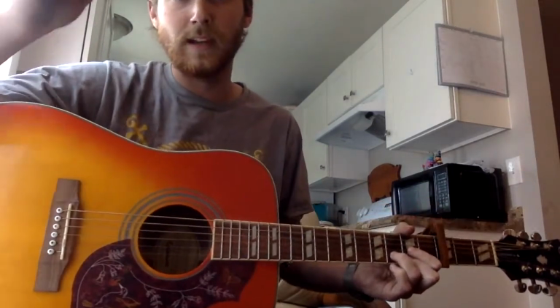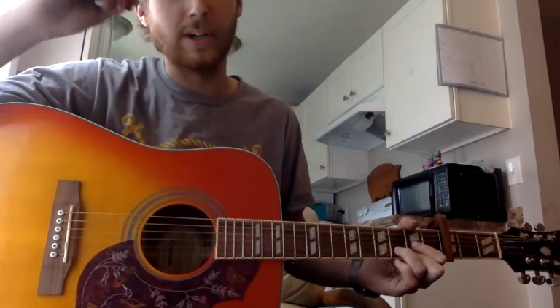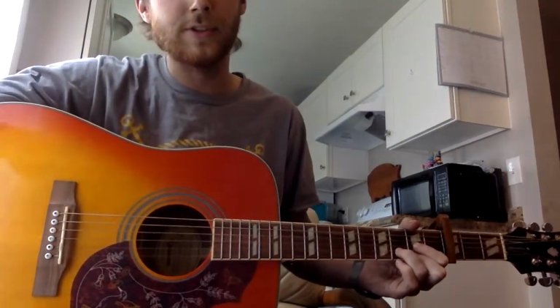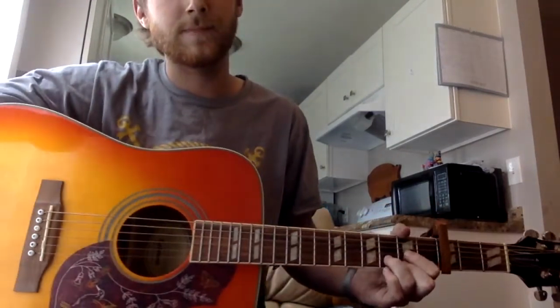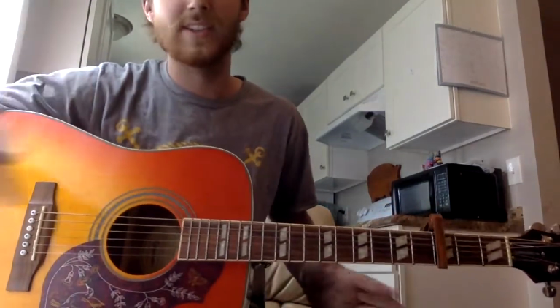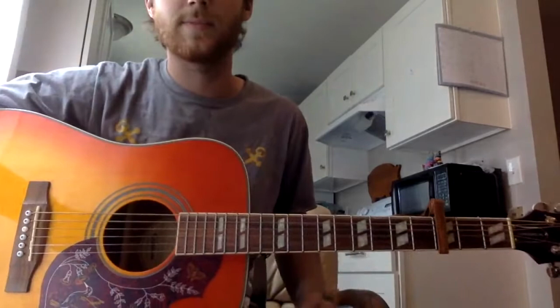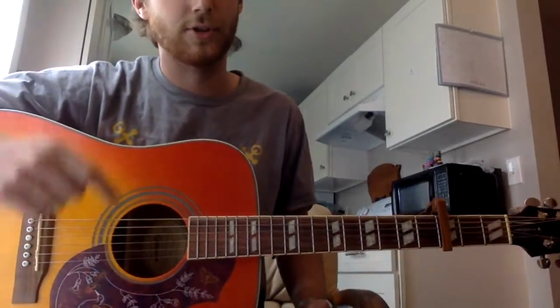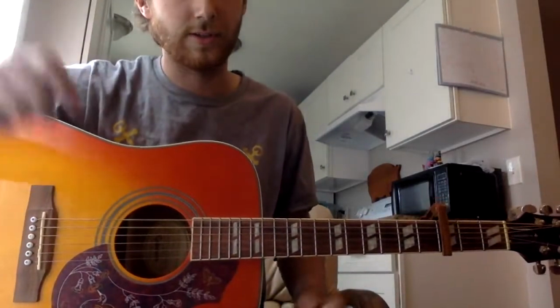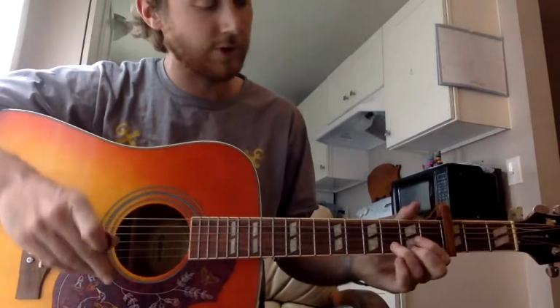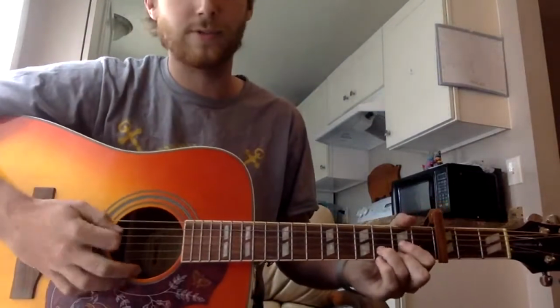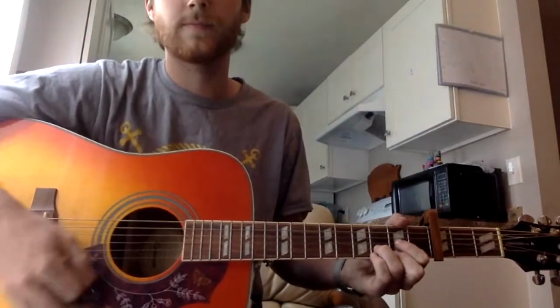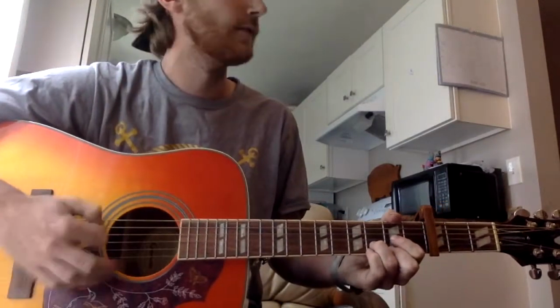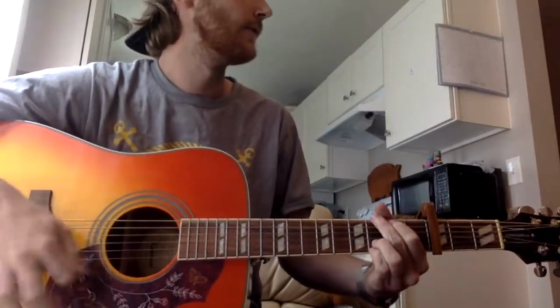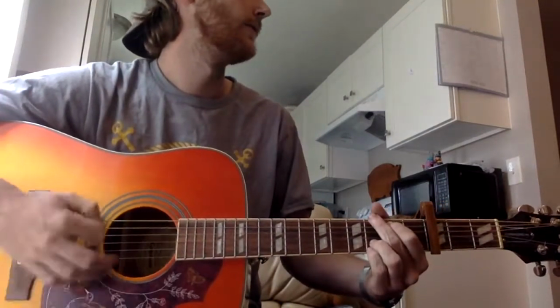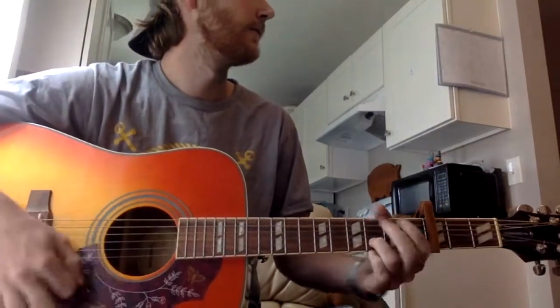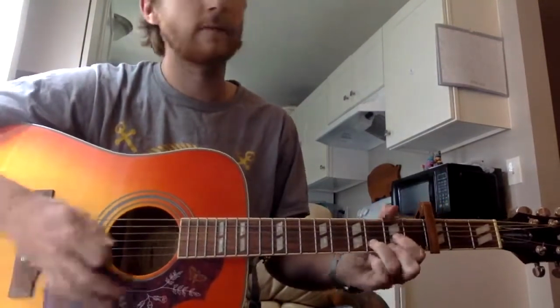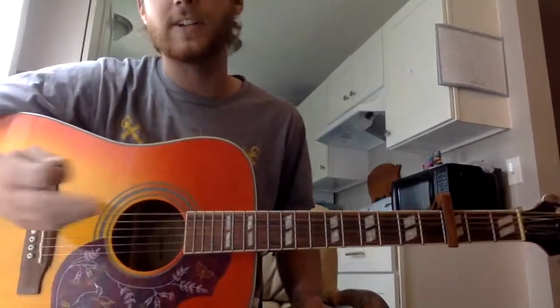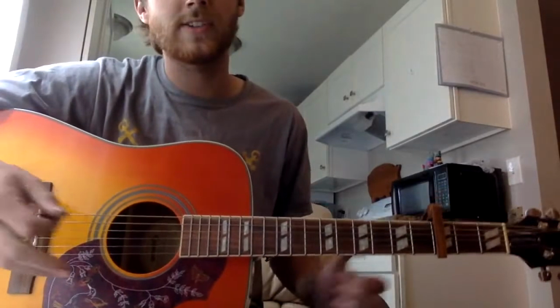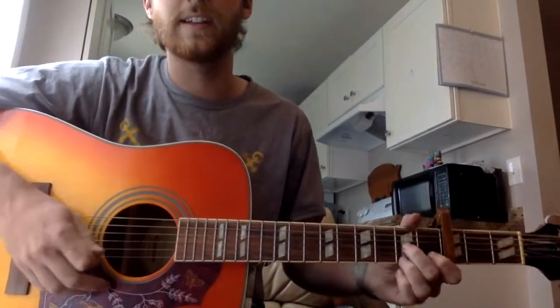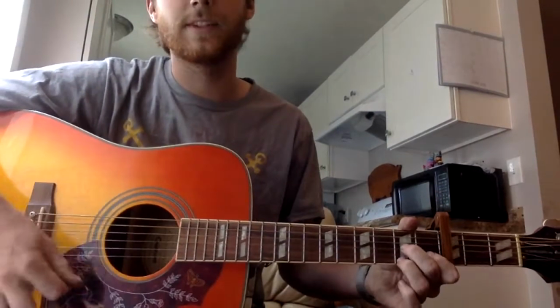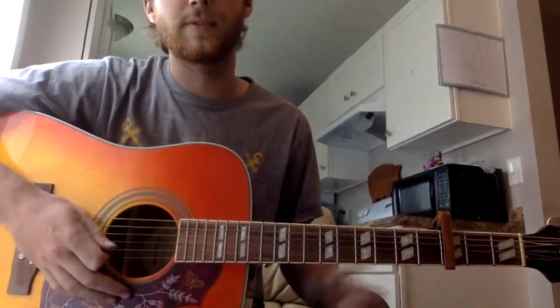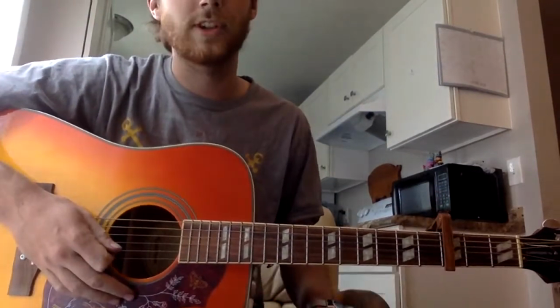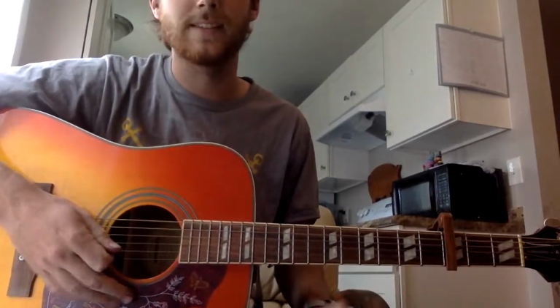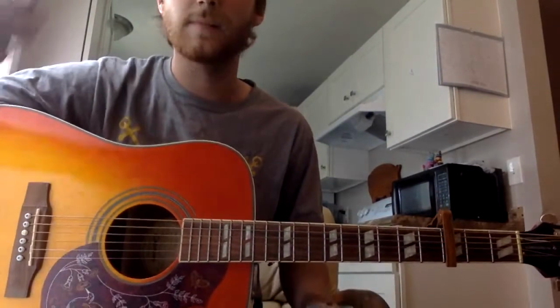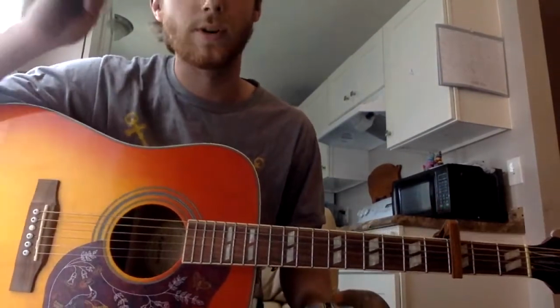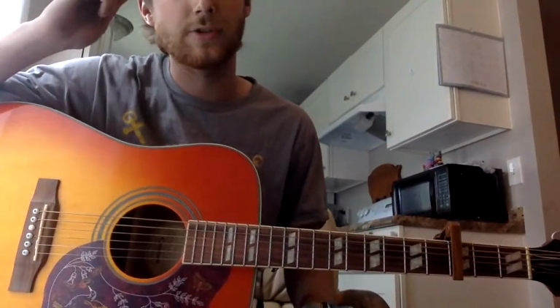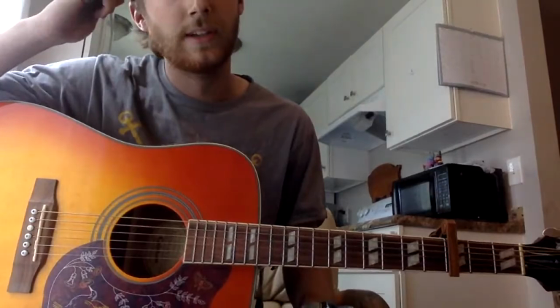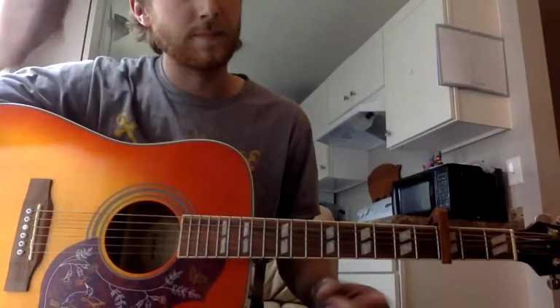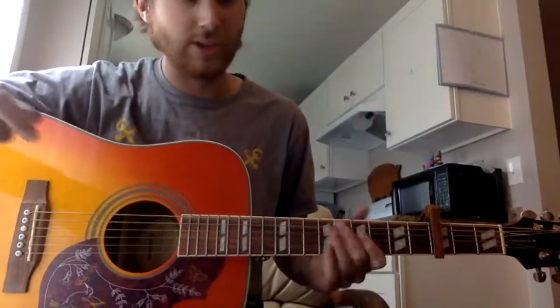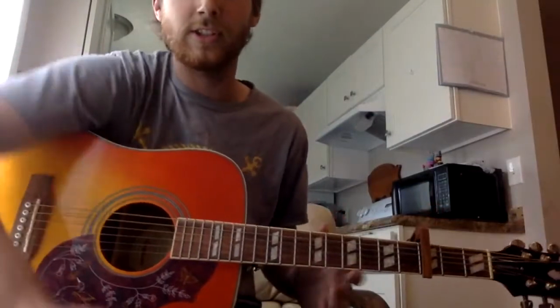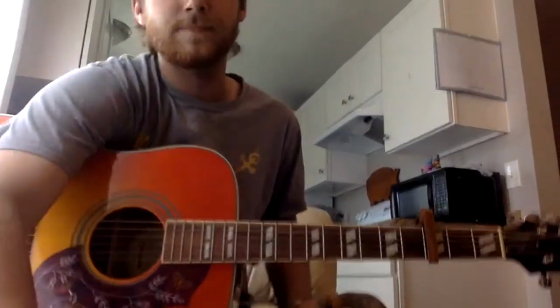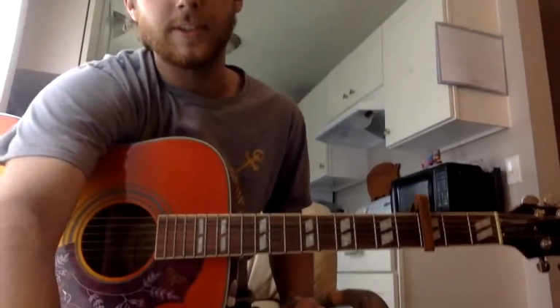And then if you're playing the full song, it's the exact same thing. You go straight to the first verse, play it twice, and then again with the weird shape, and the same chorus as the outro. That should give you everything you need. I hope it helped.